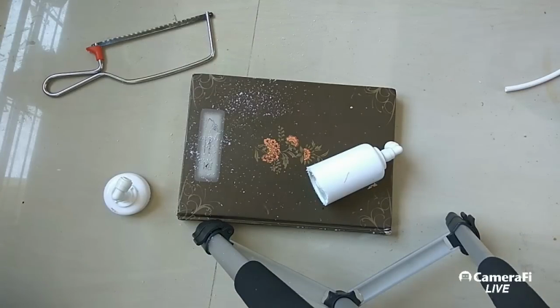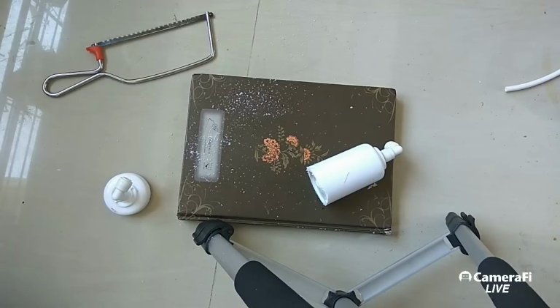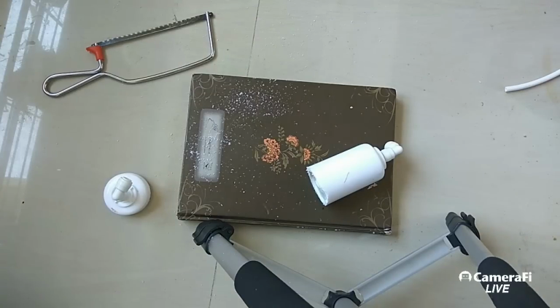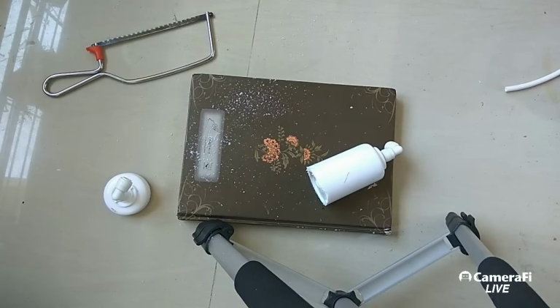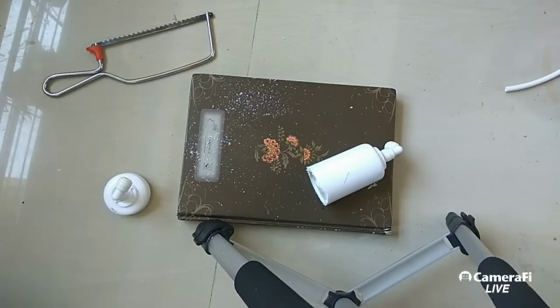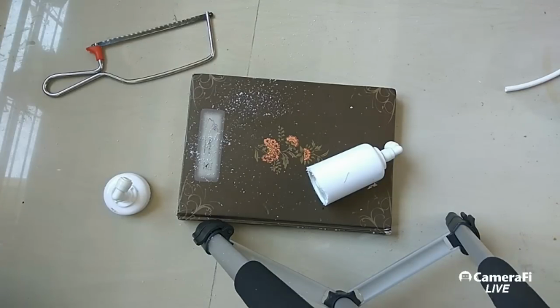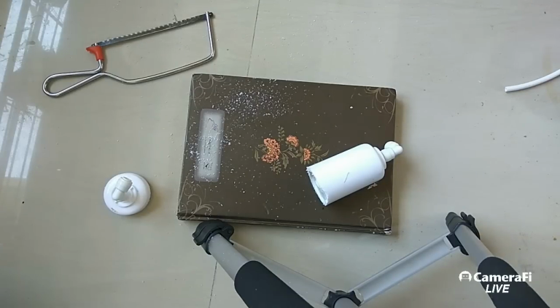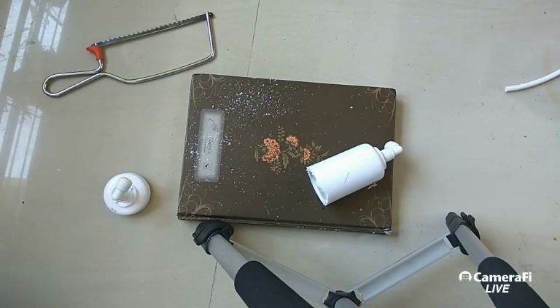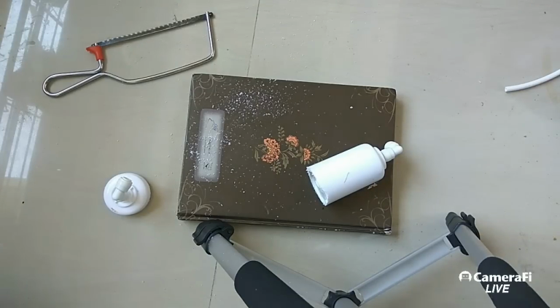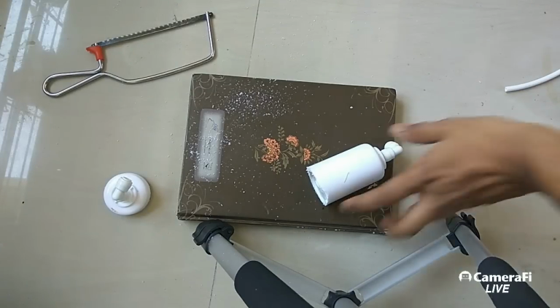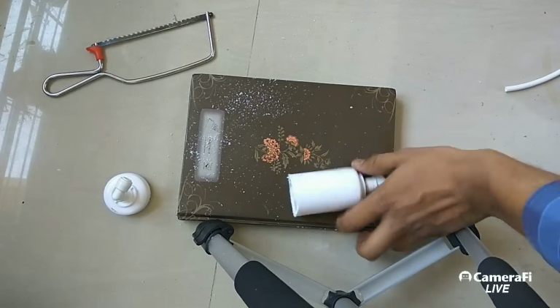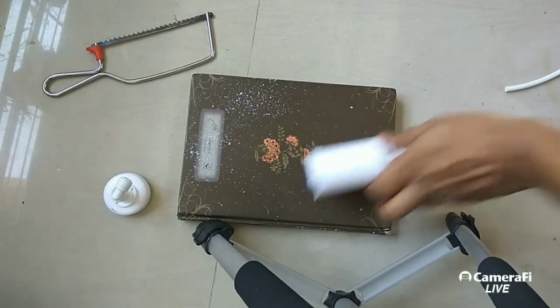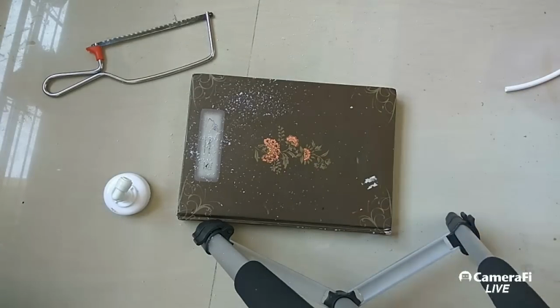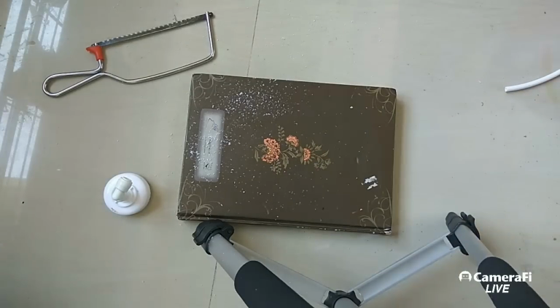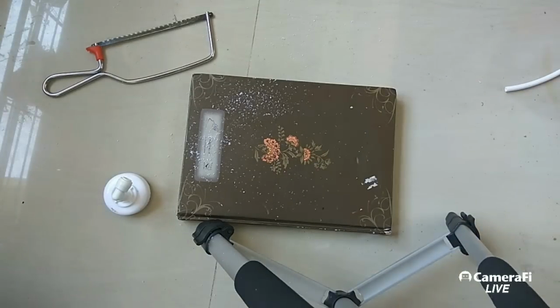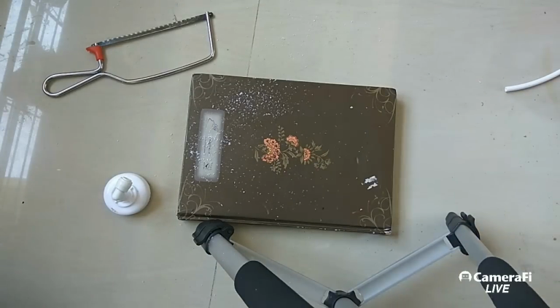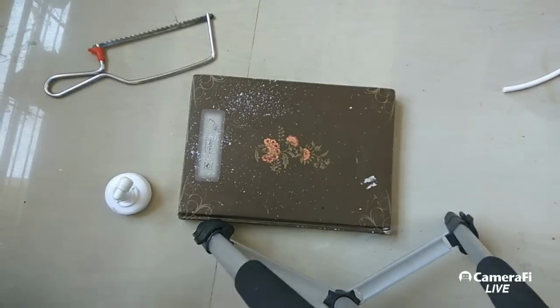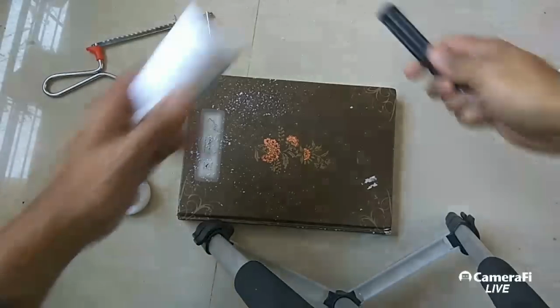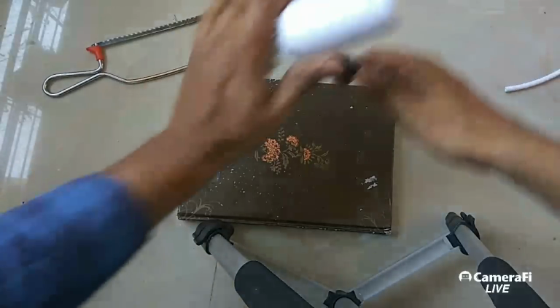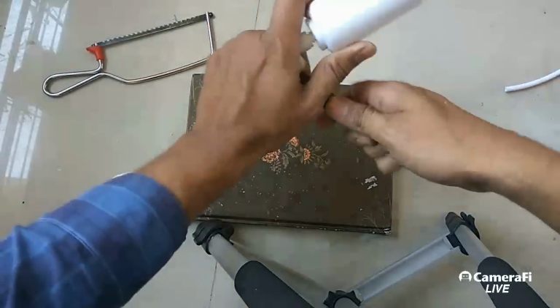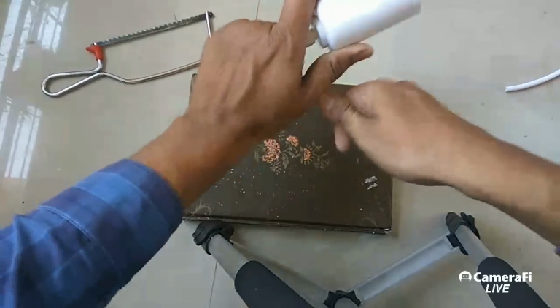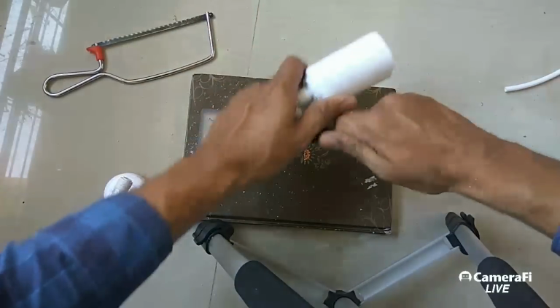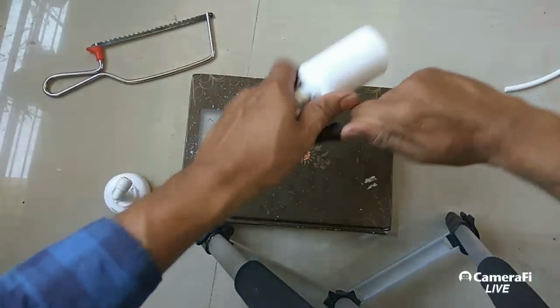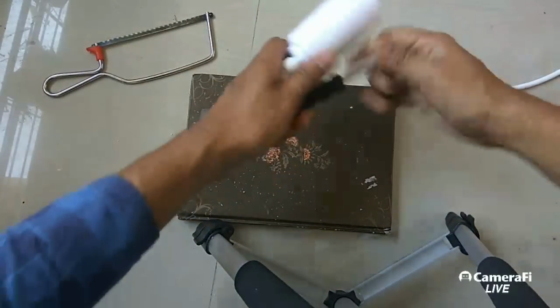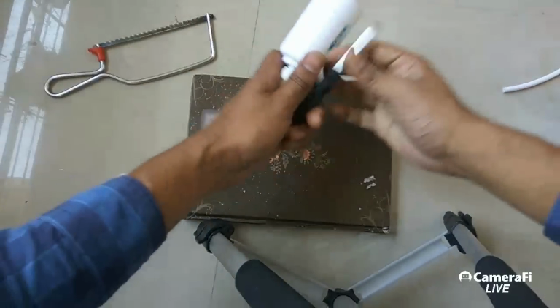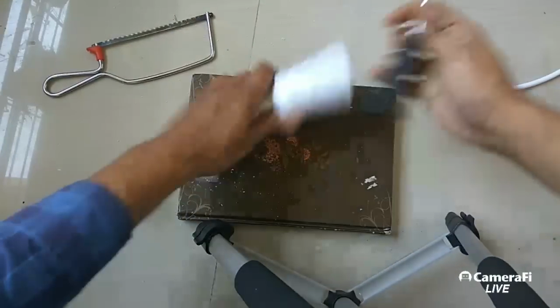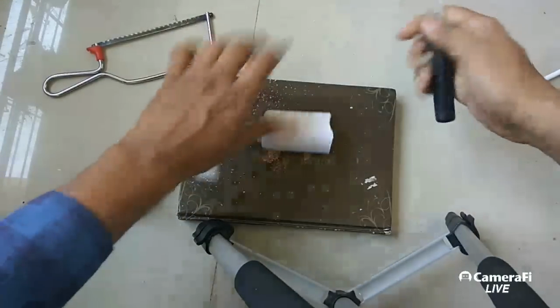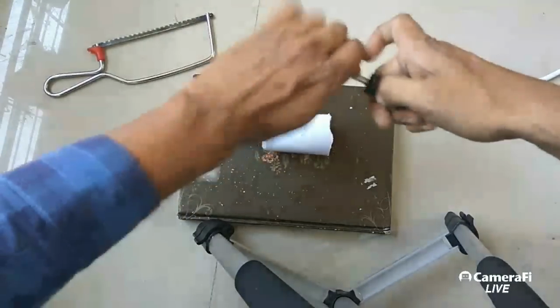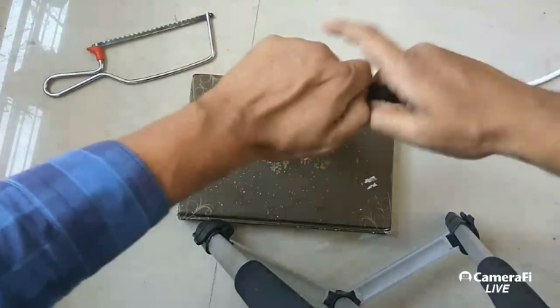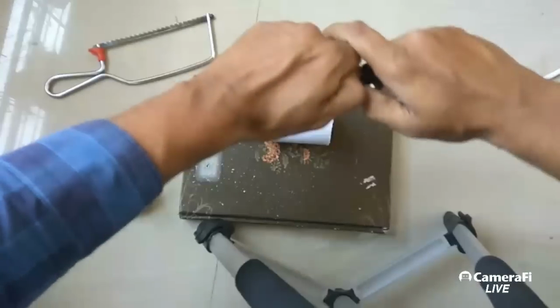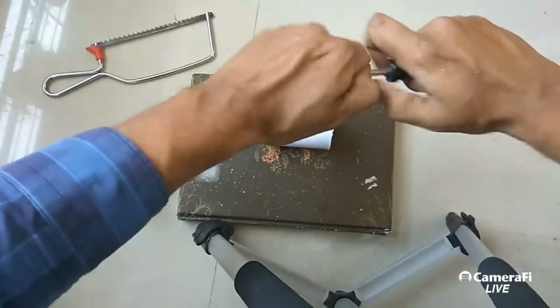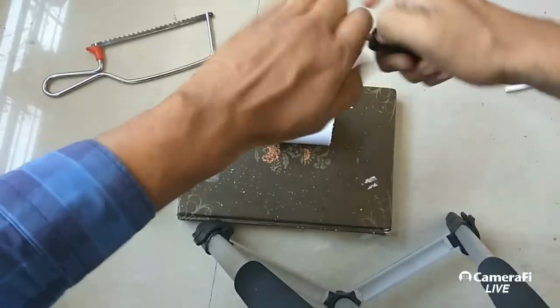I'll need something to open it up — let's see if I can open it with the help of a screwdriver. Let's find out what exactly is inside.